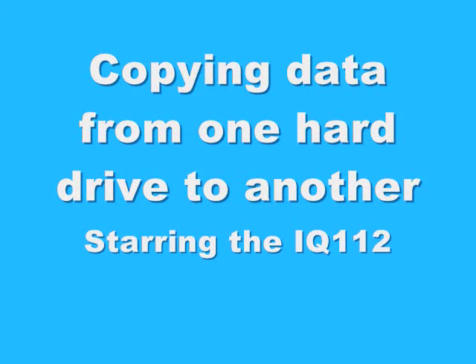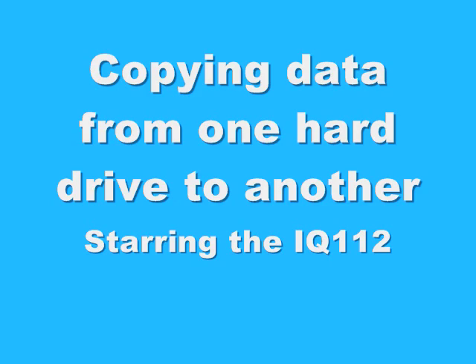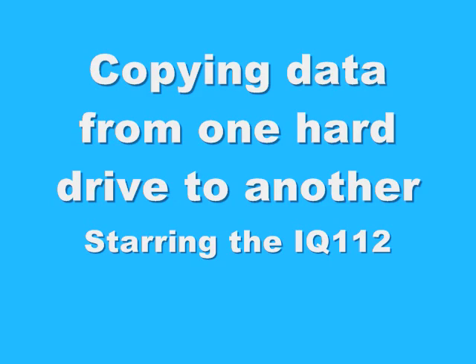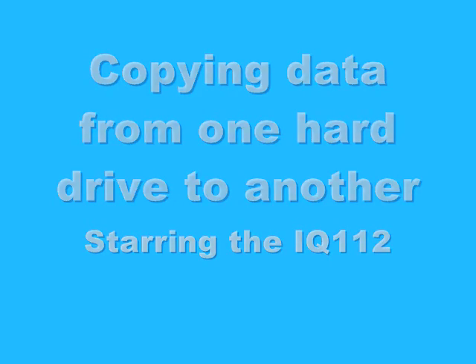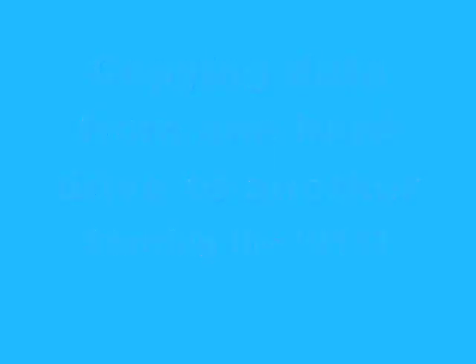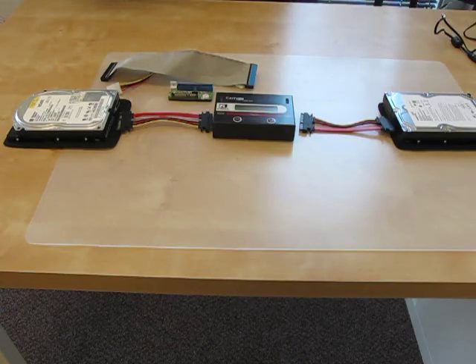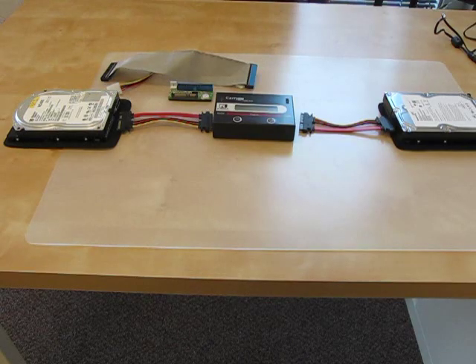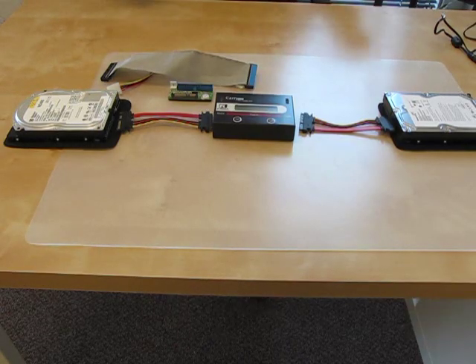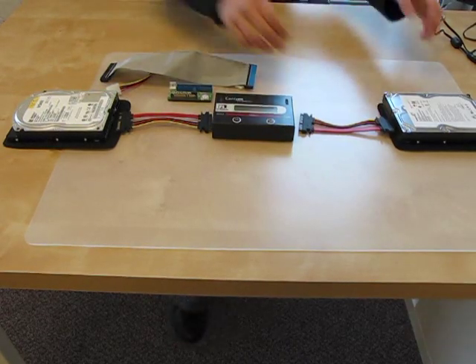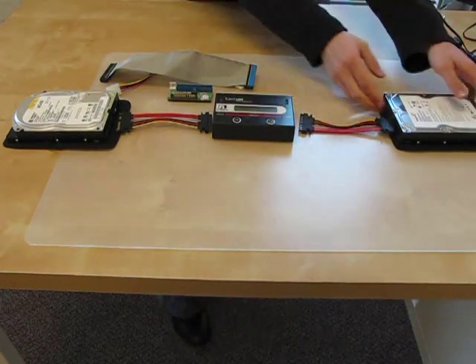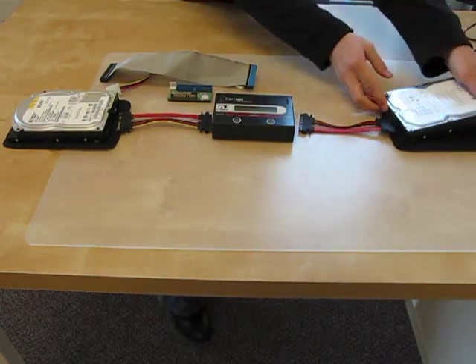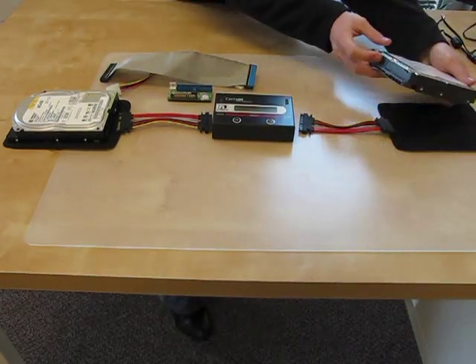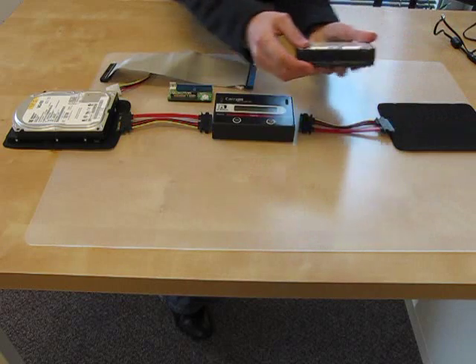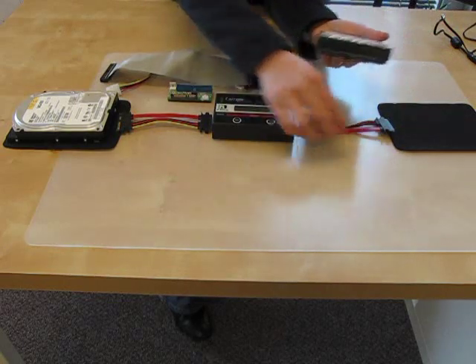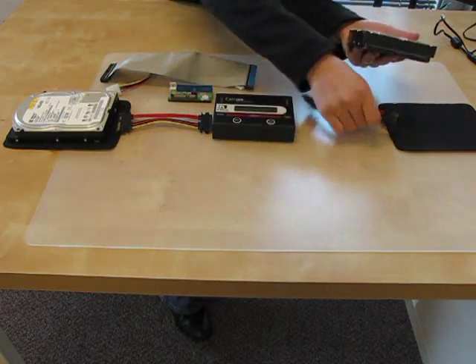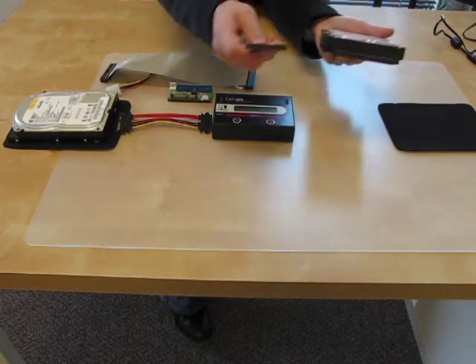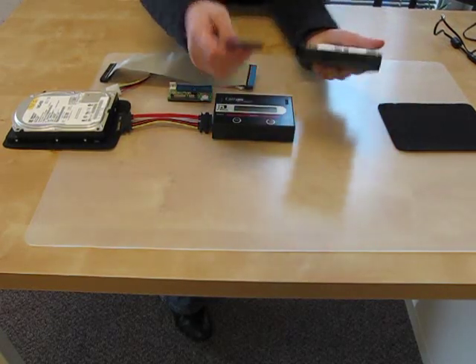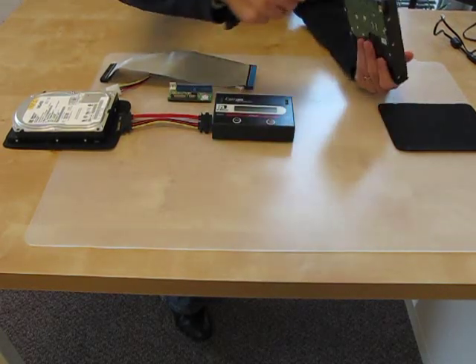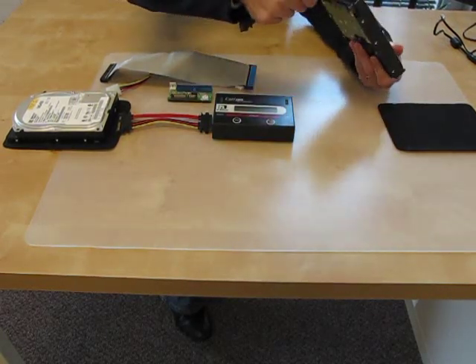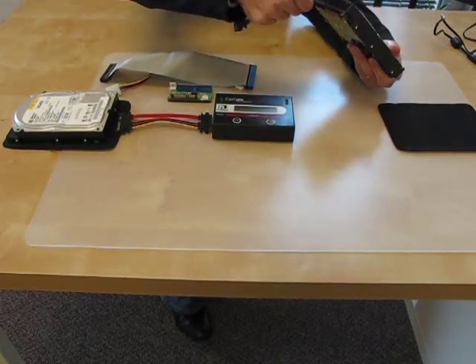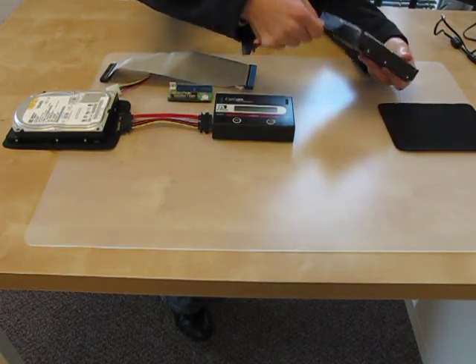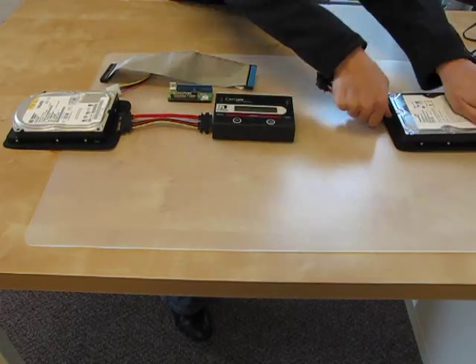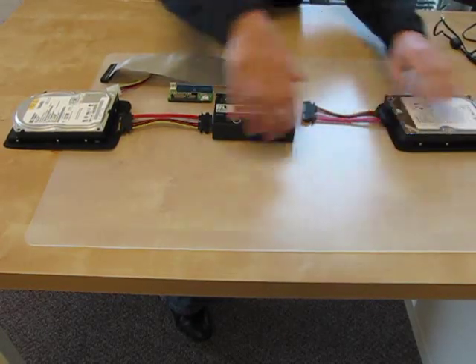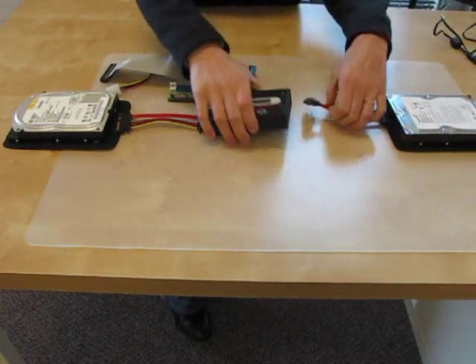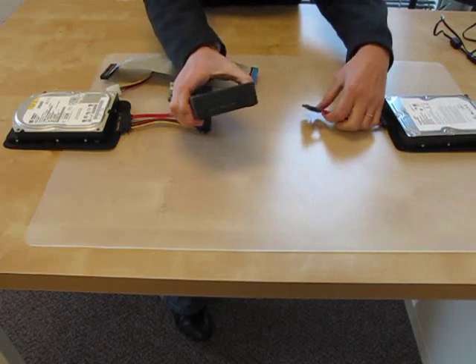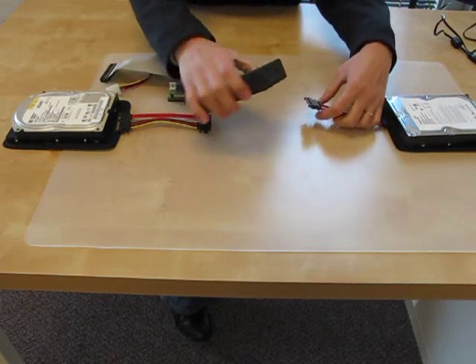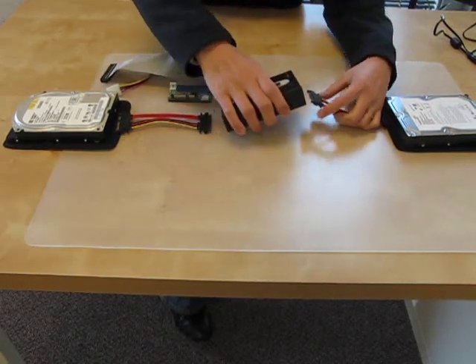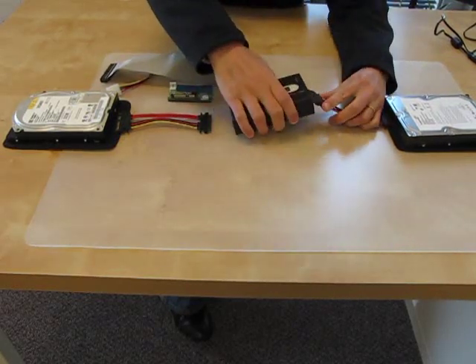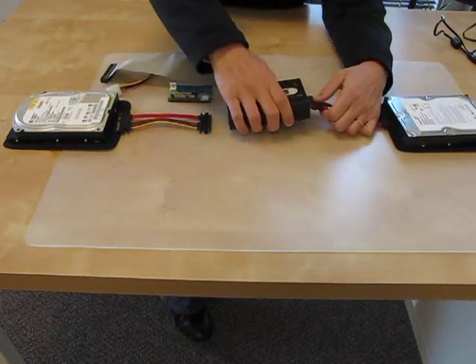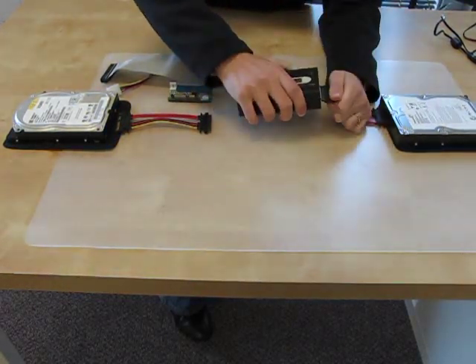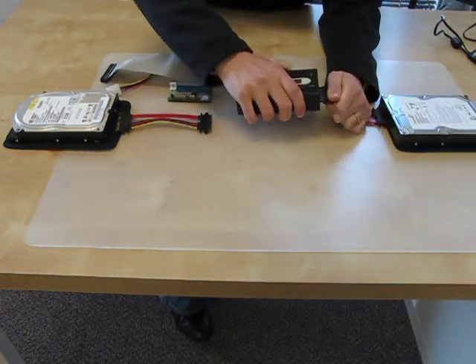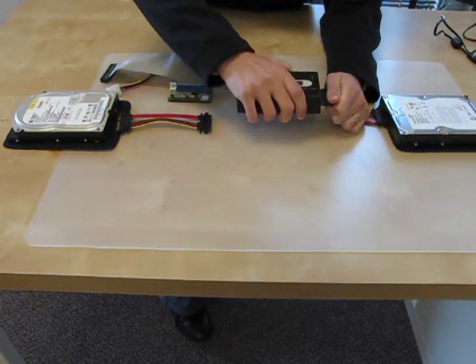I'm going to show you how I use the IQ112, the 1-to-1 hard drive duplicator, to backup my data from my old IDE hard drive to the new 1TB SATA hard drive I just bought.